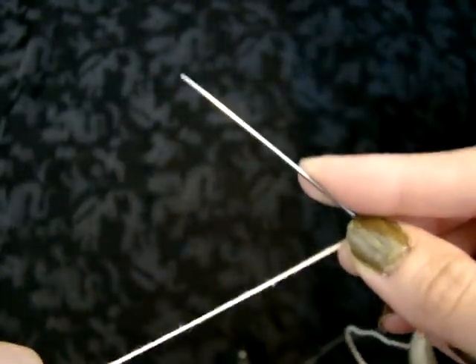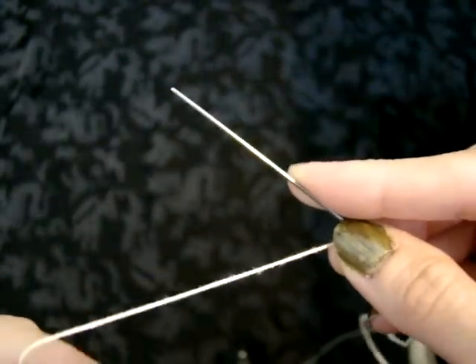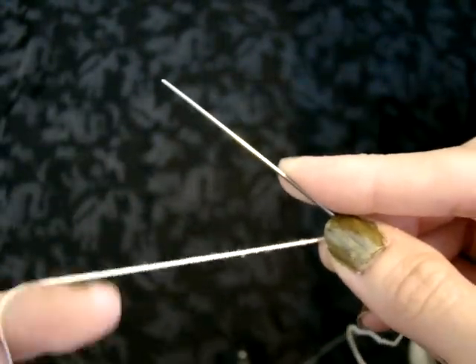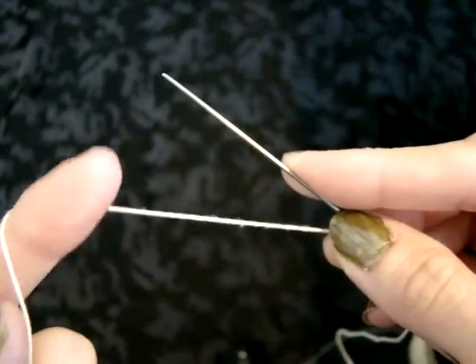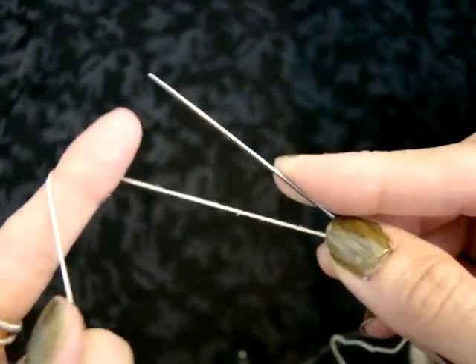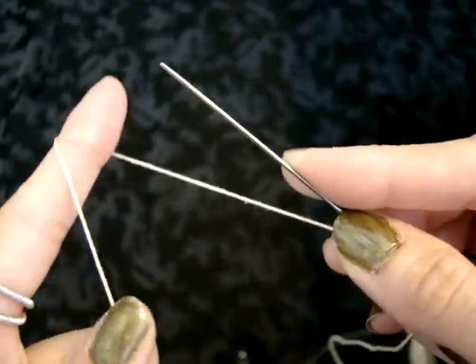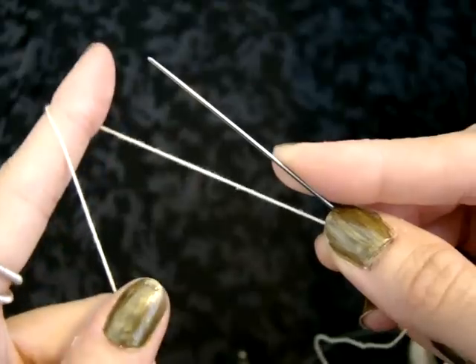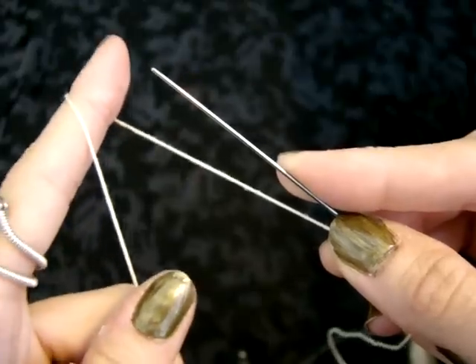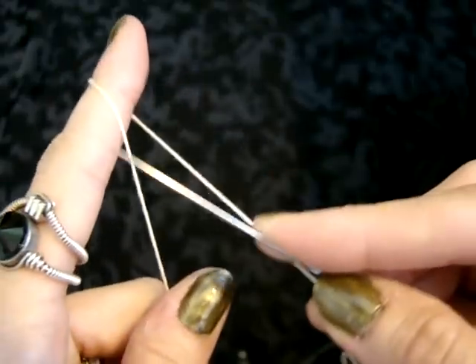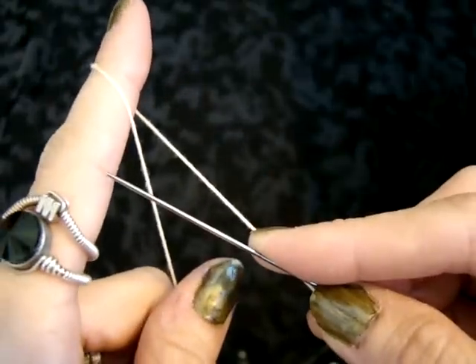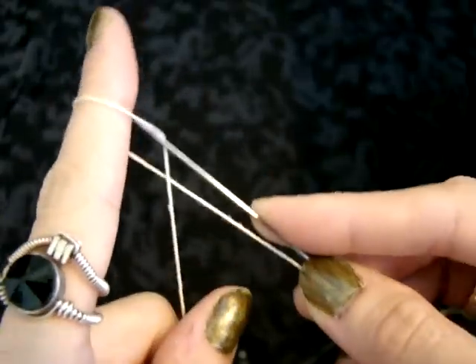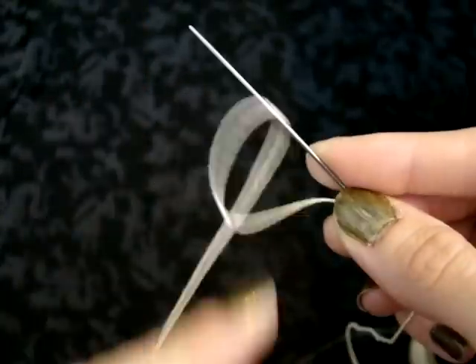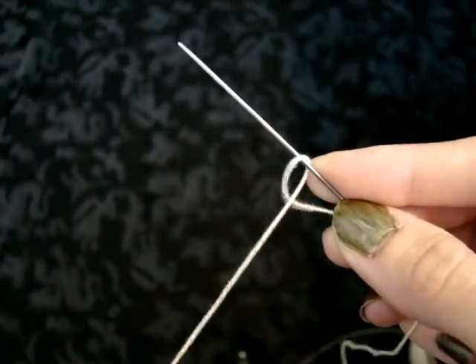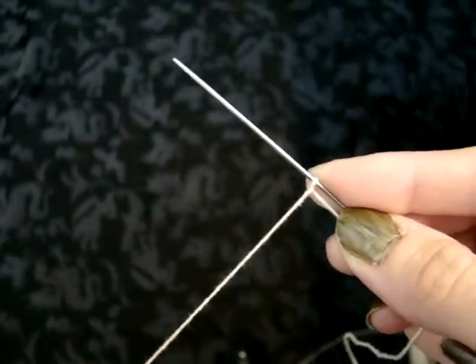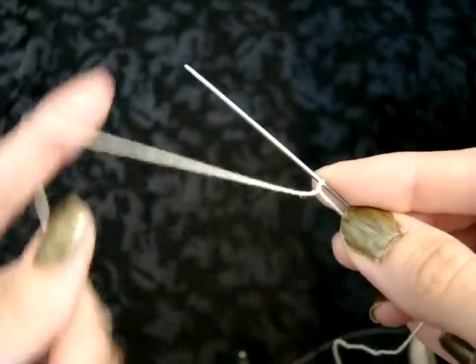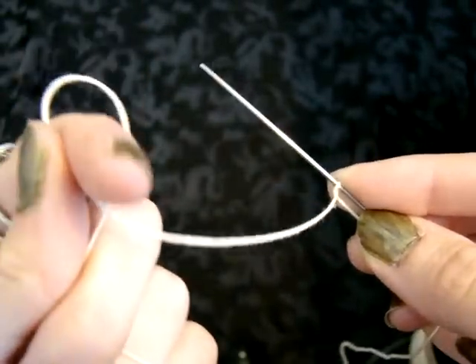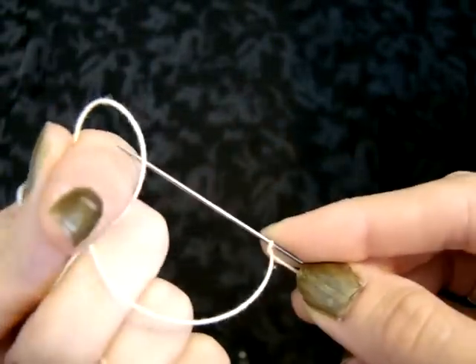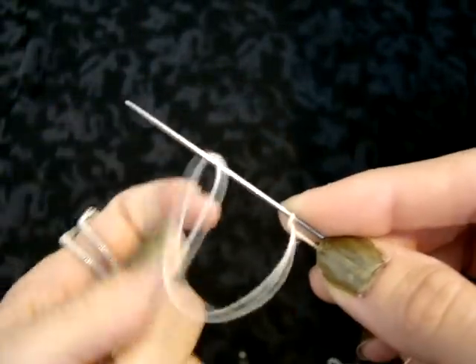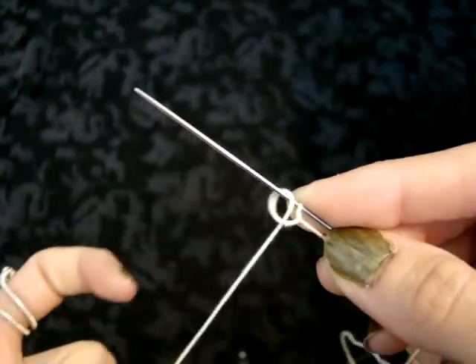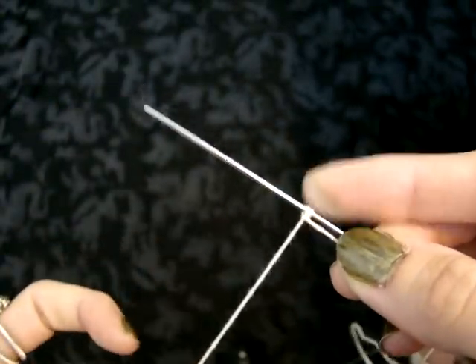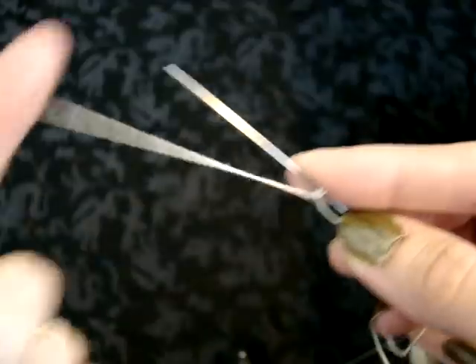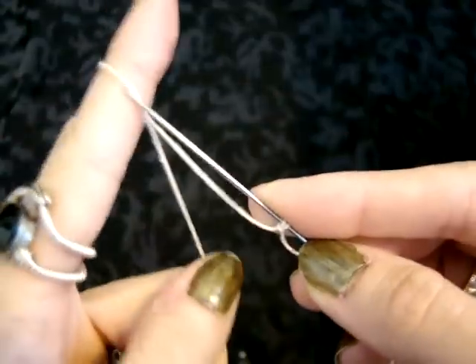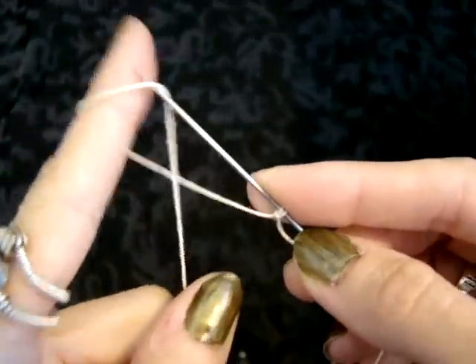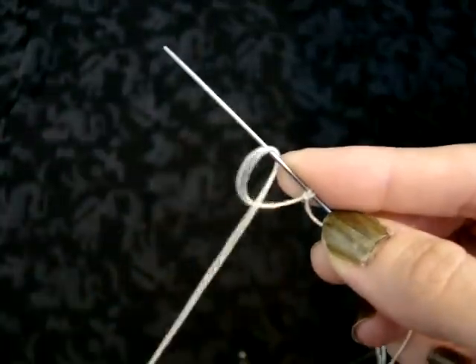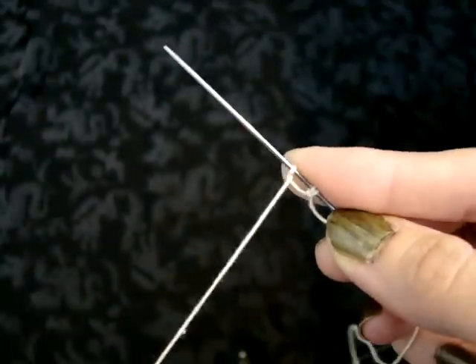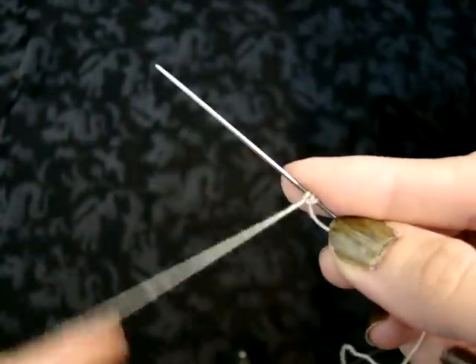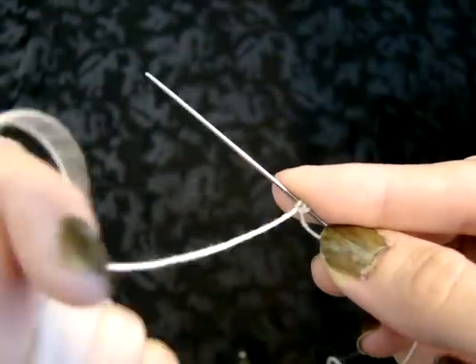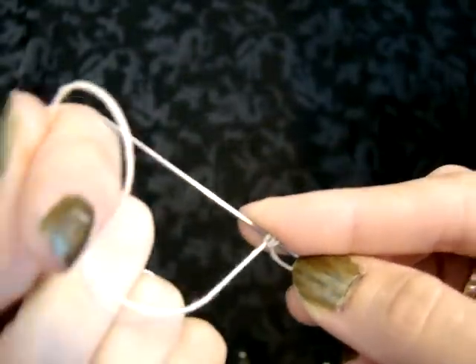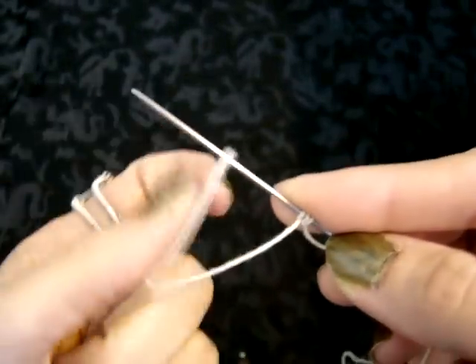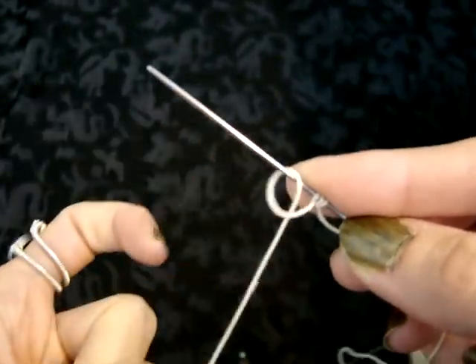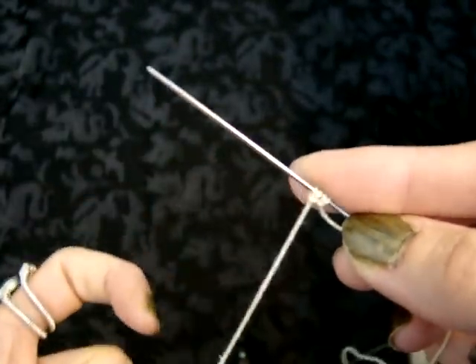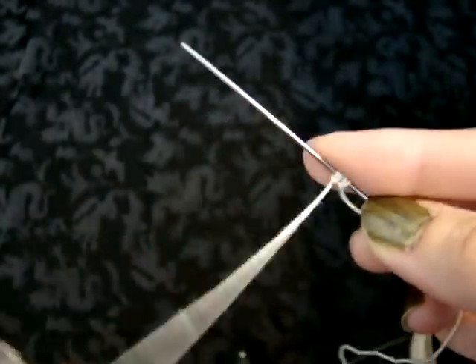I'm going to go ahead and do this slow to begin with so you can see how the double stitches are formed. So that's the first half, and here's the second. It's basically a half hitch knot, and that is all you're doing.